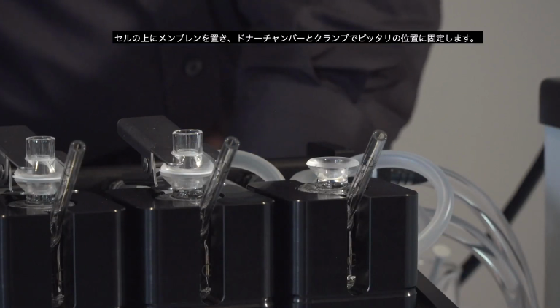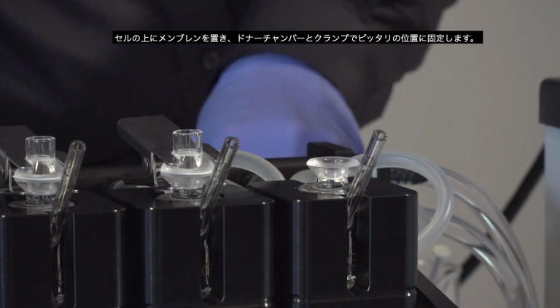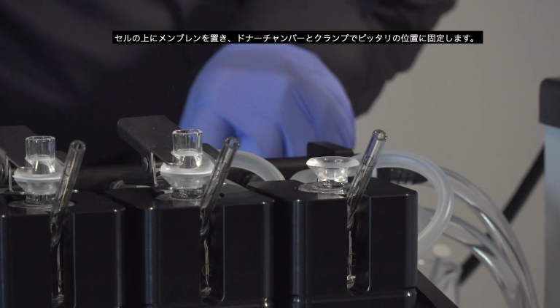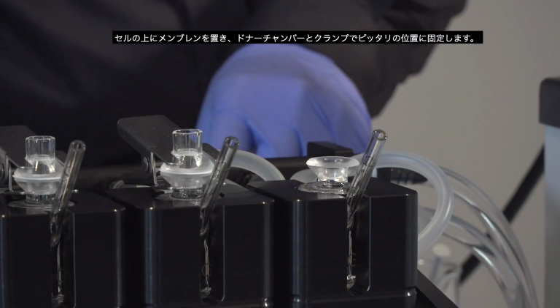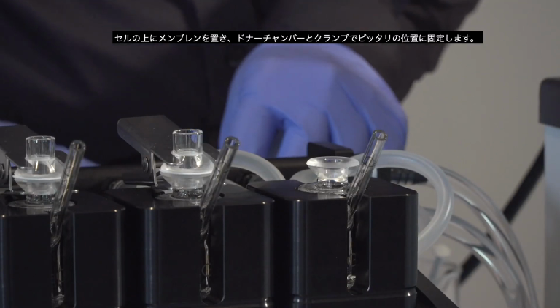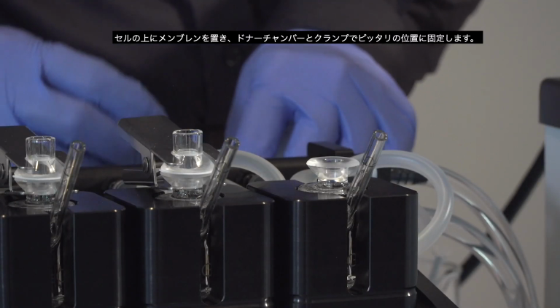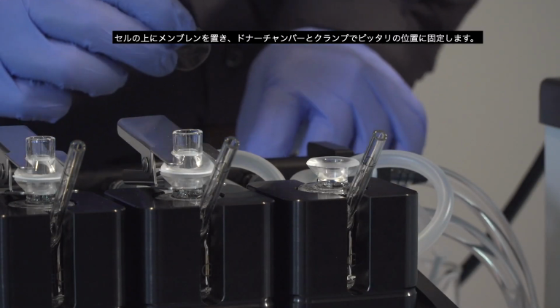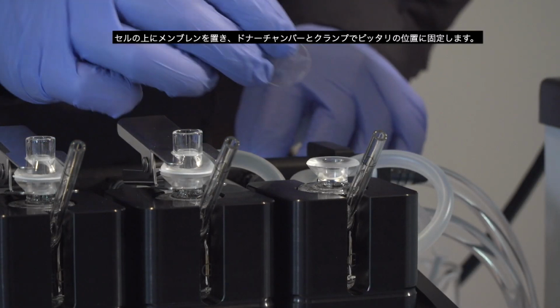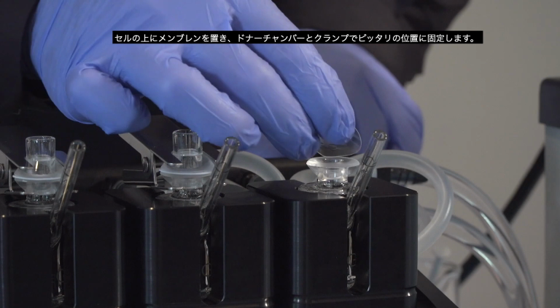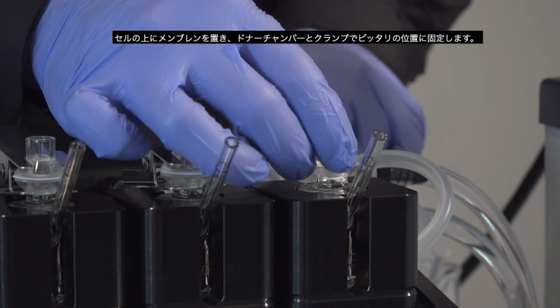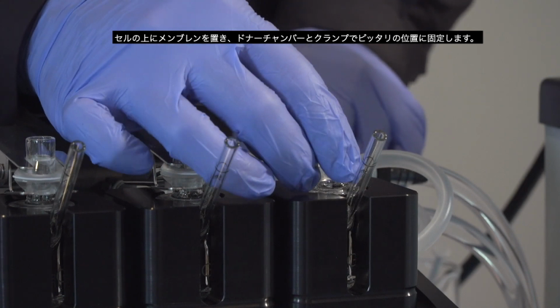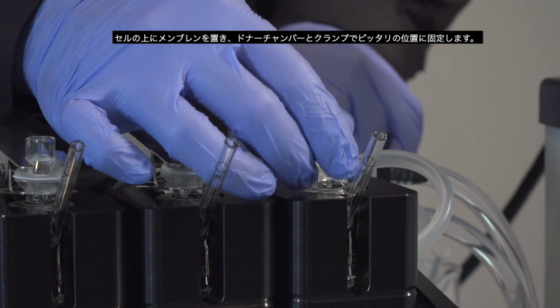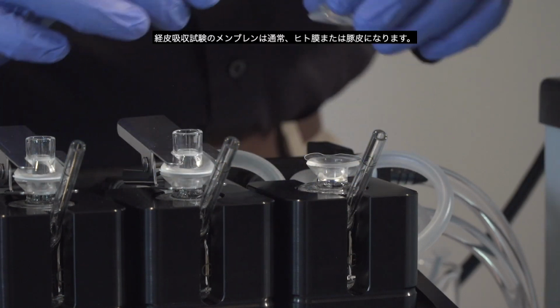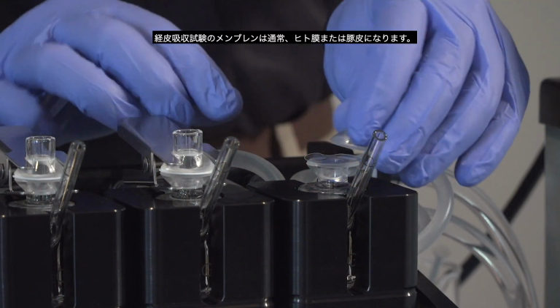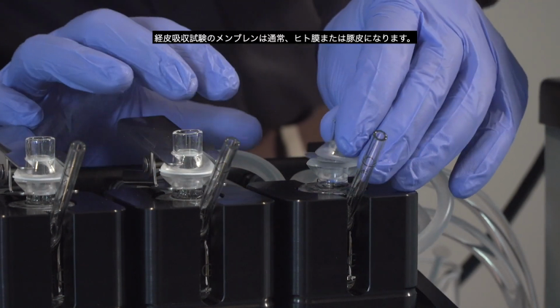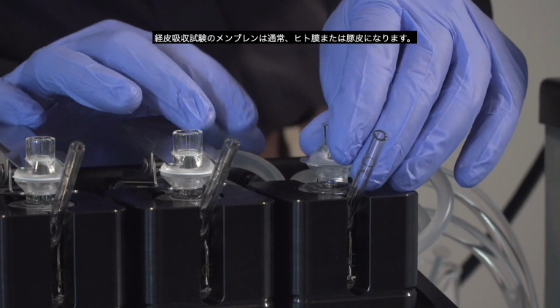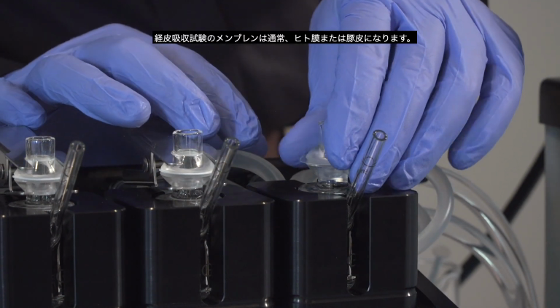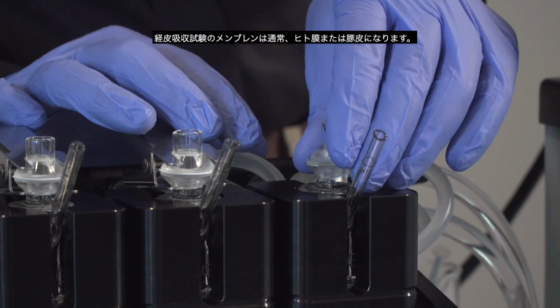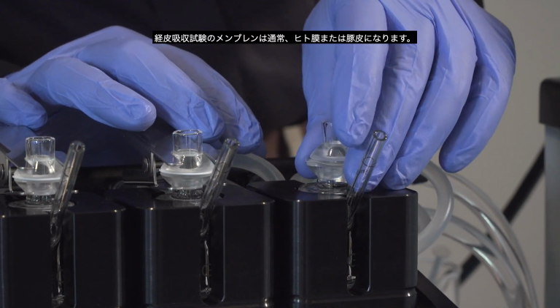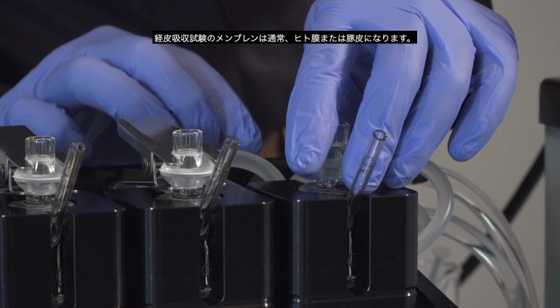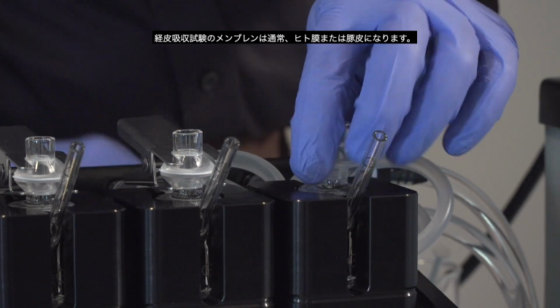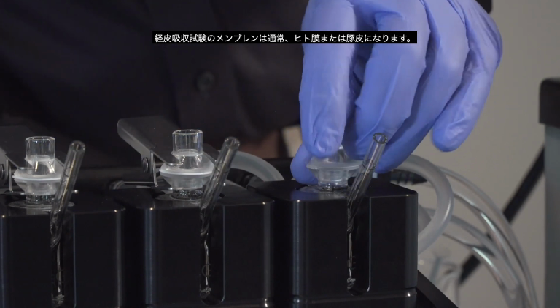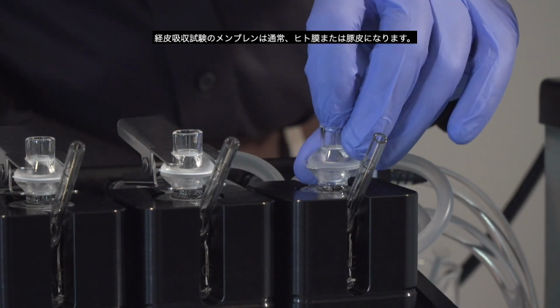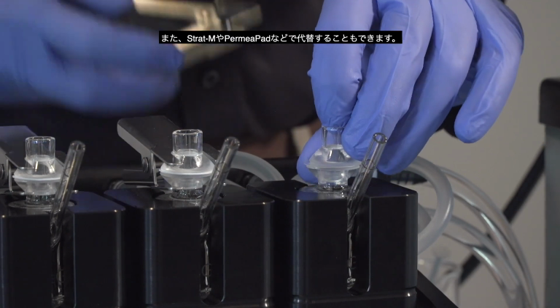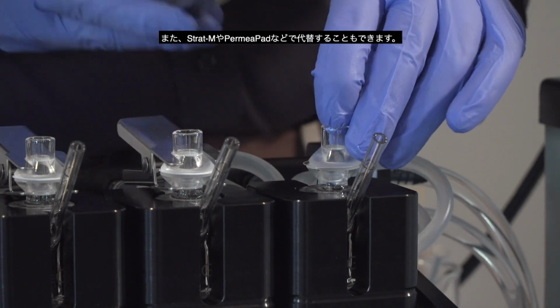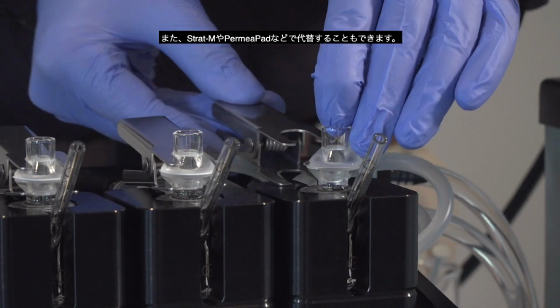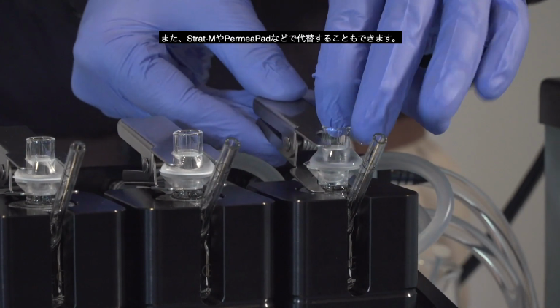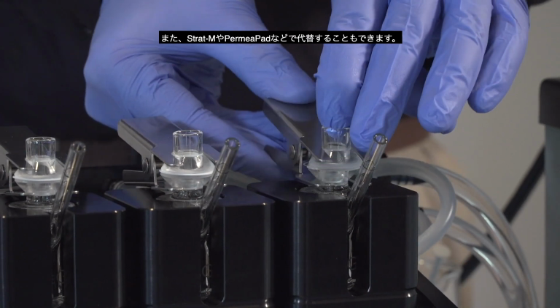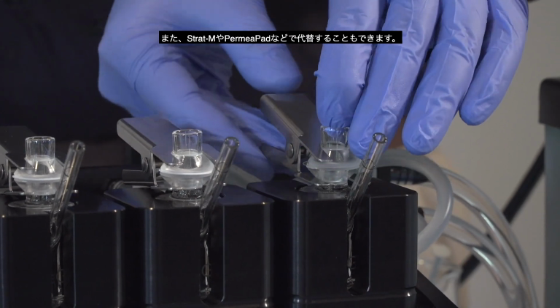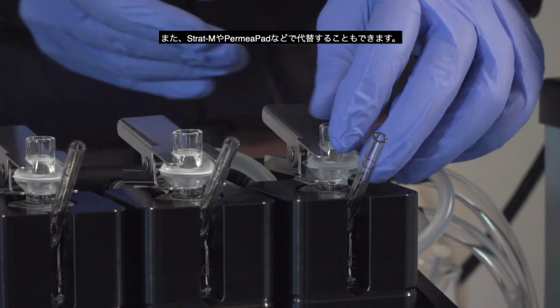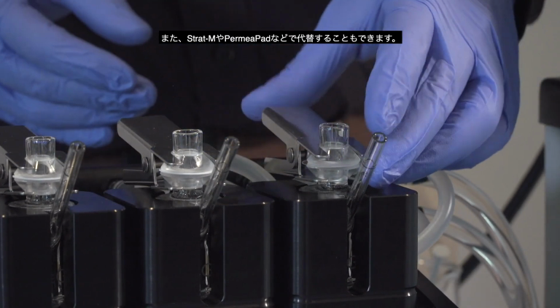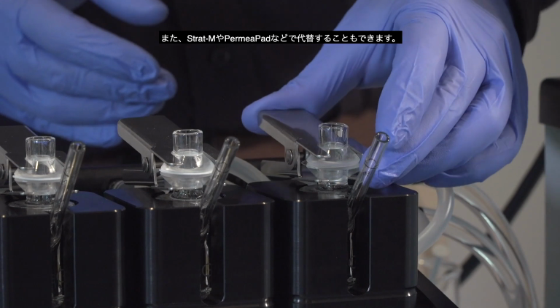Place a membrane on top of the cell and secure it in place with the donor chamber in the clamp. For permeation testing, membranes are typically human or porcine skin. They can also be a skin substitute such as Strat-M or Permeapad.